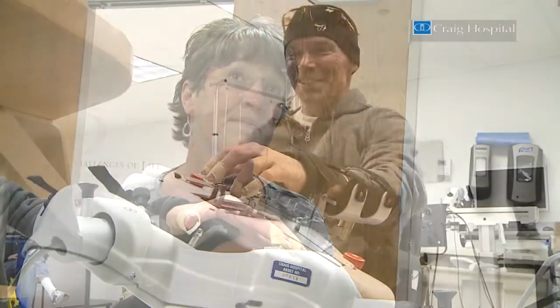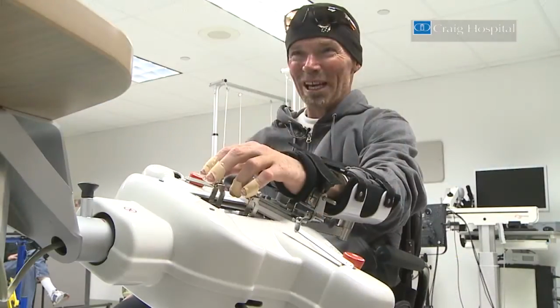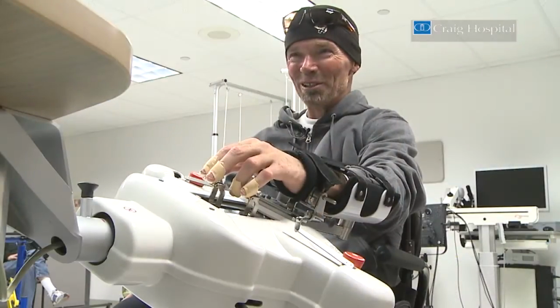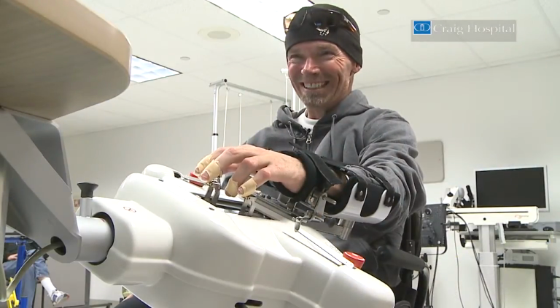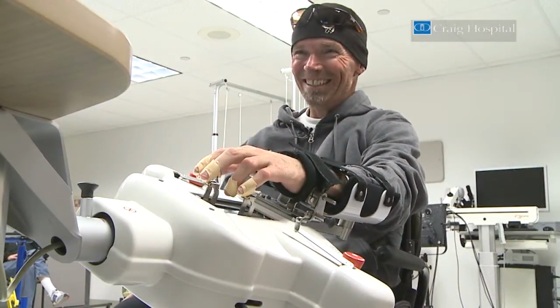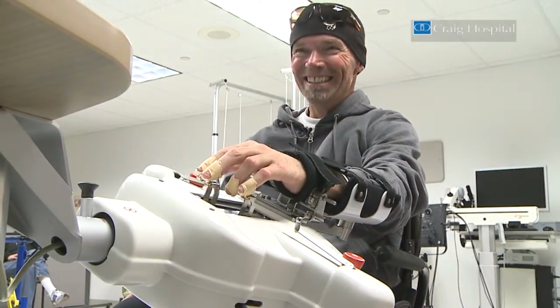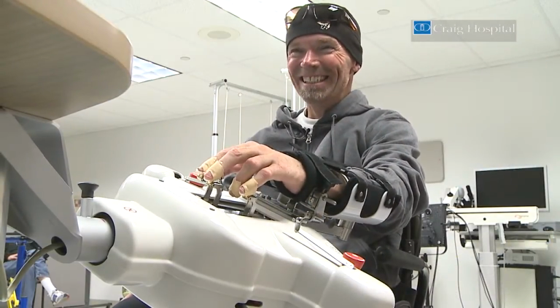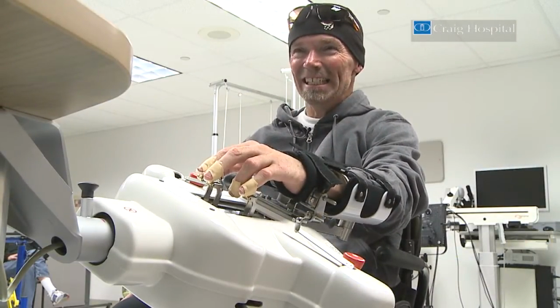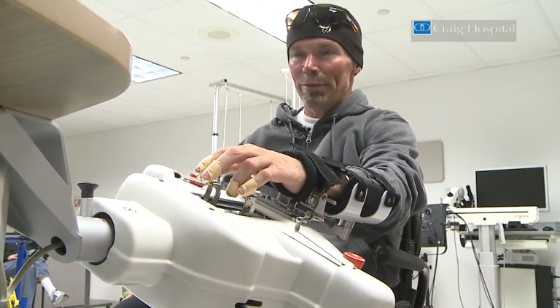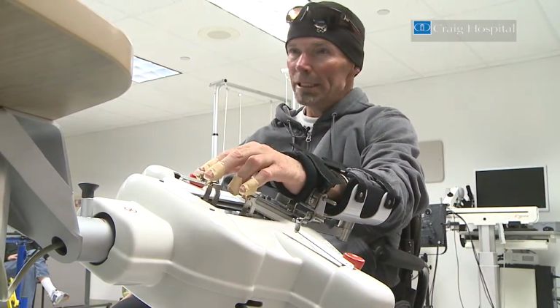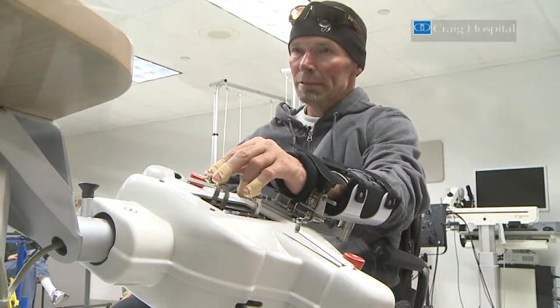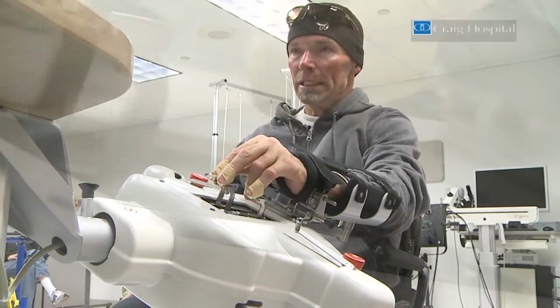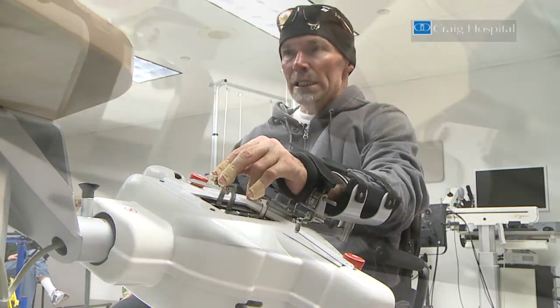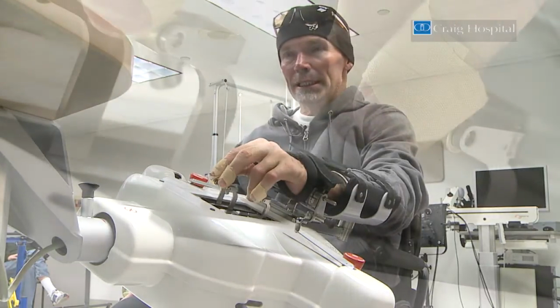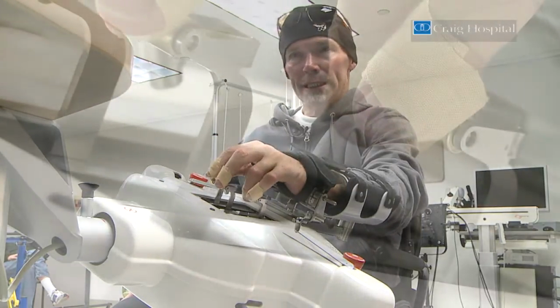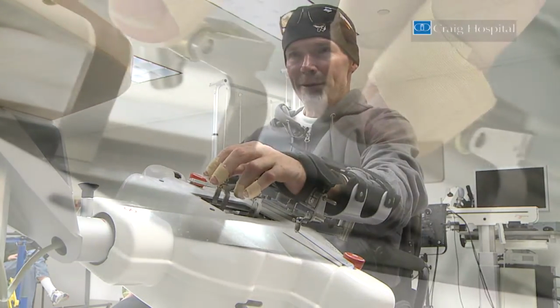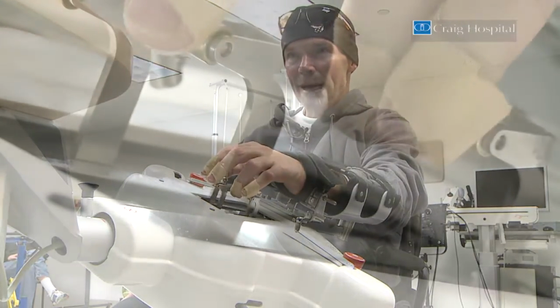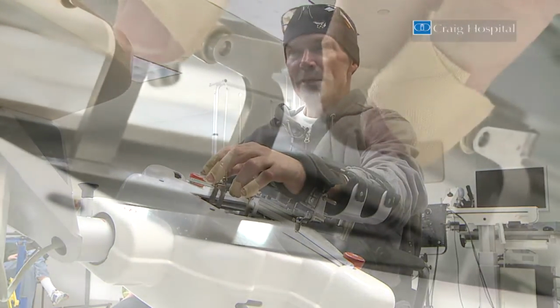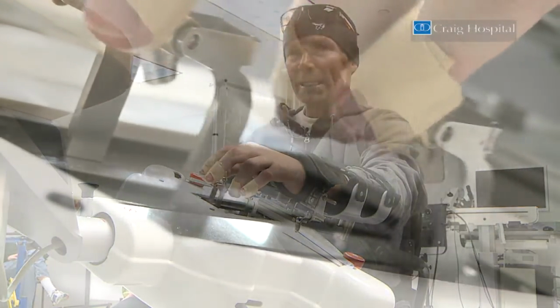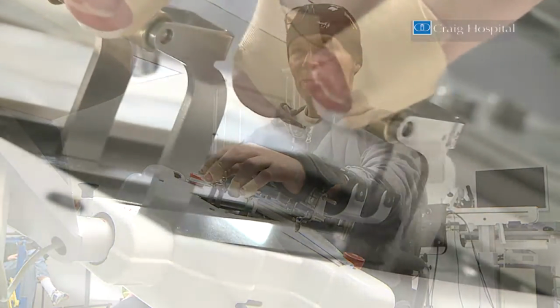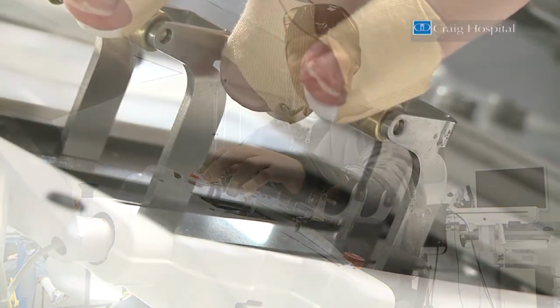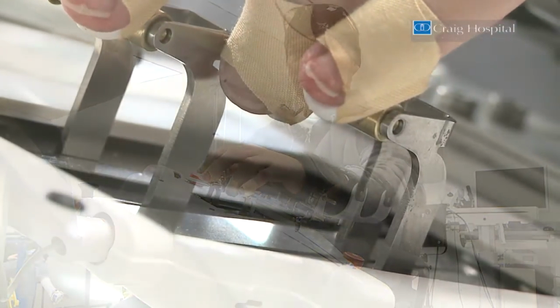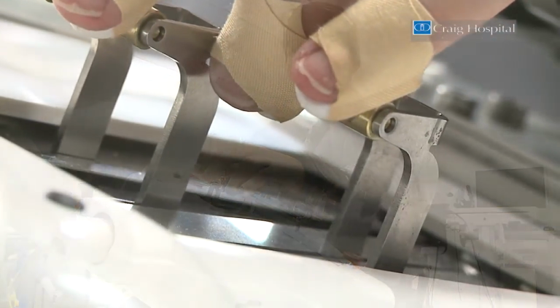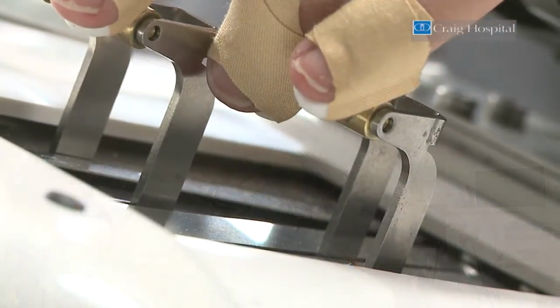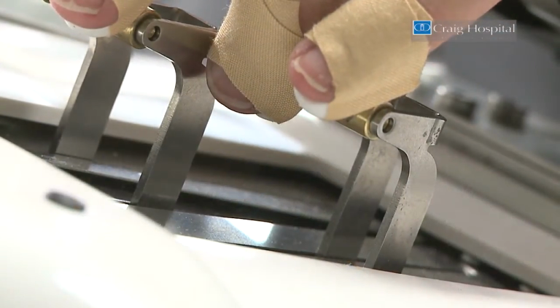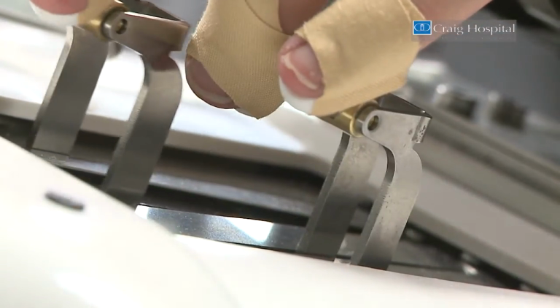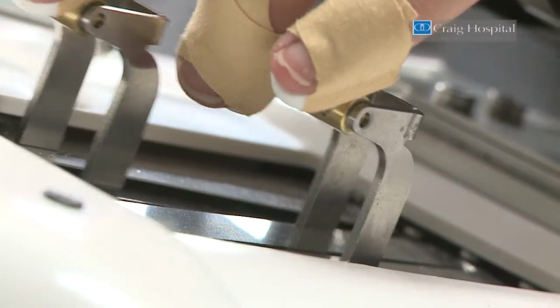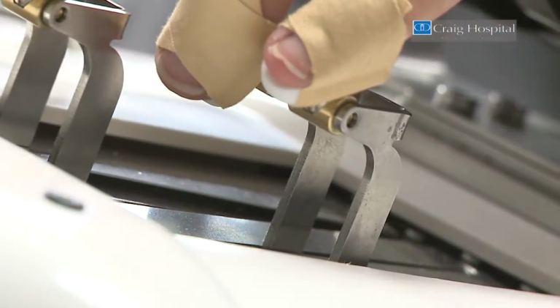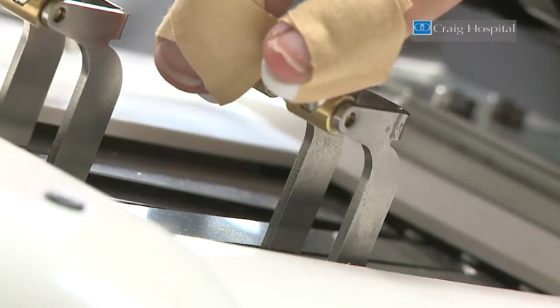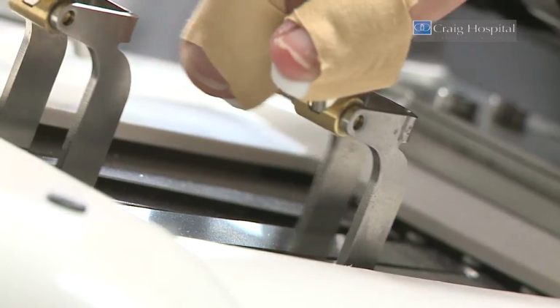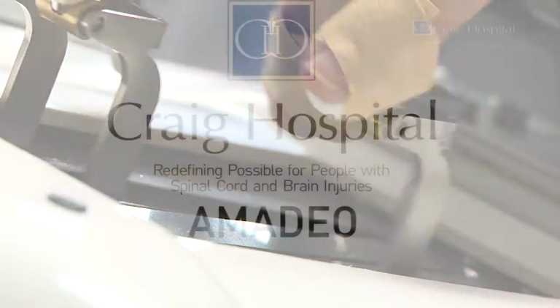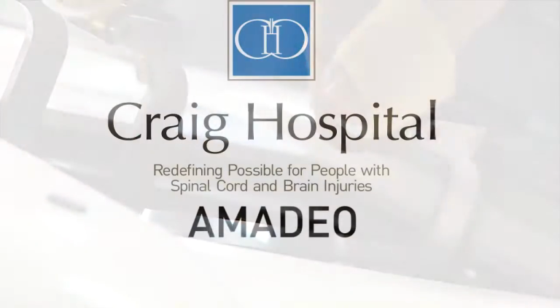Still got a little ways to go, but you've got to remain optimistic and hopeful and work hard. You can't give up — you've got to keep doing it.